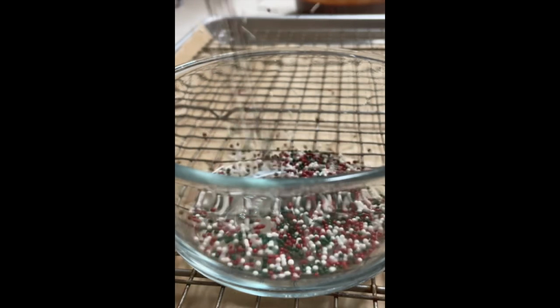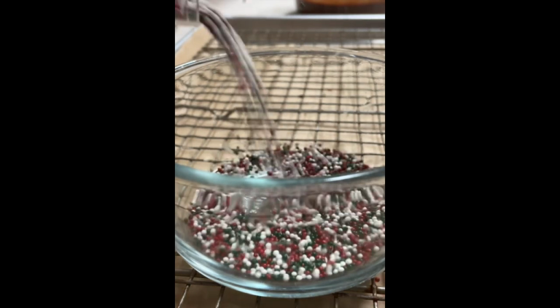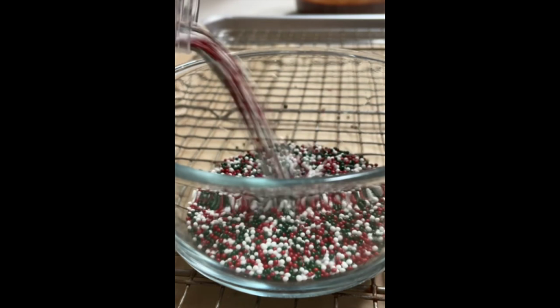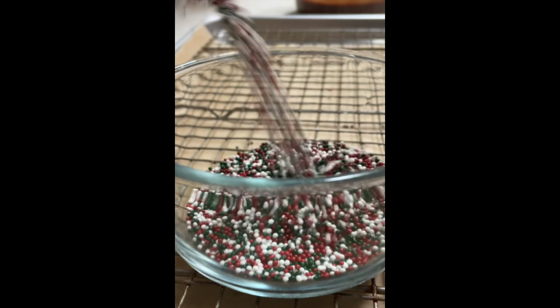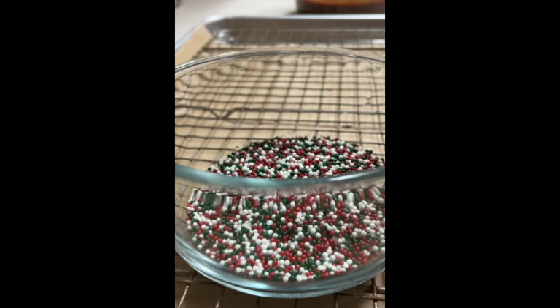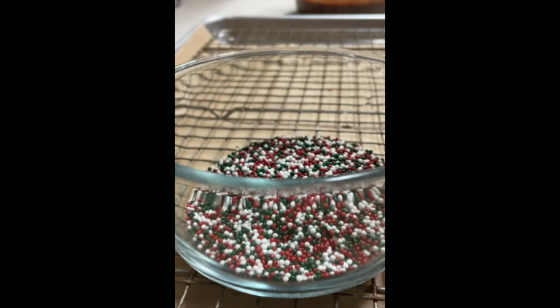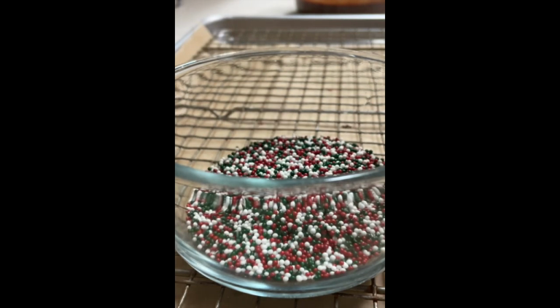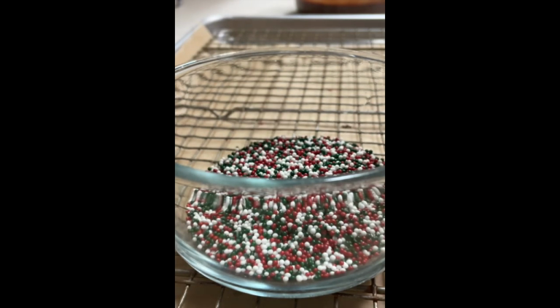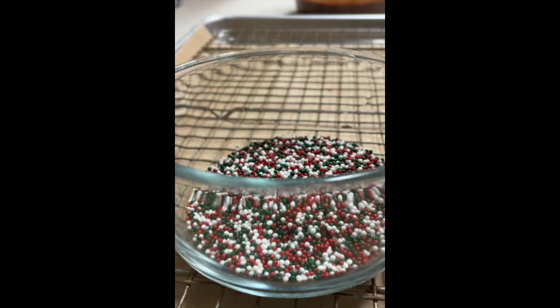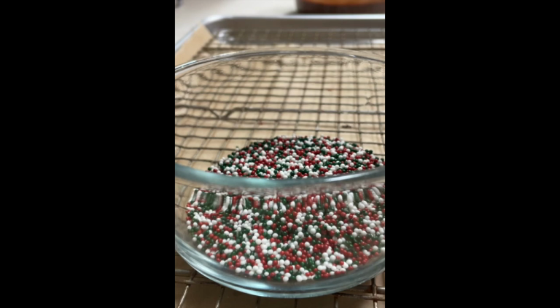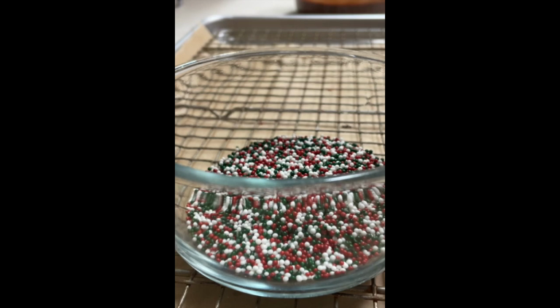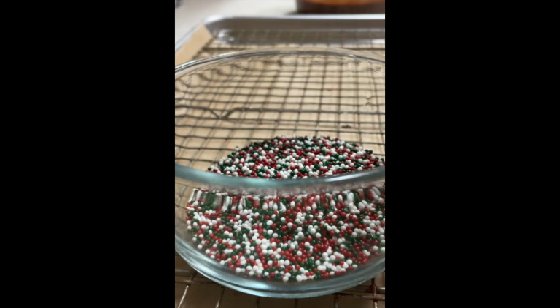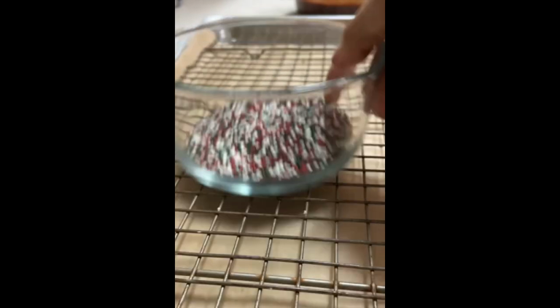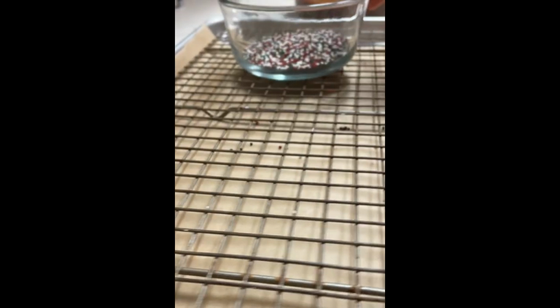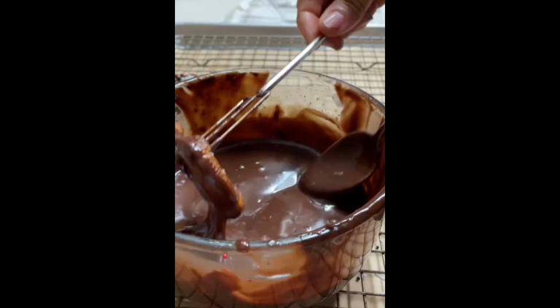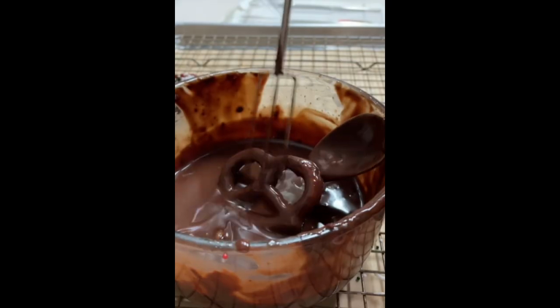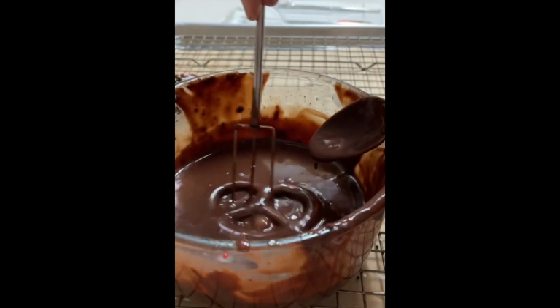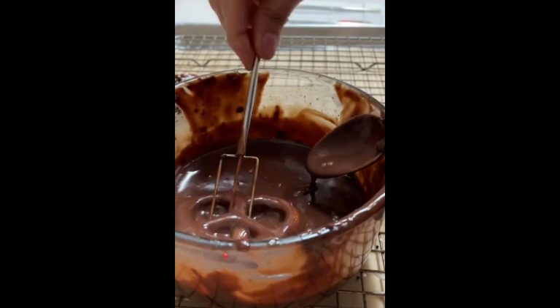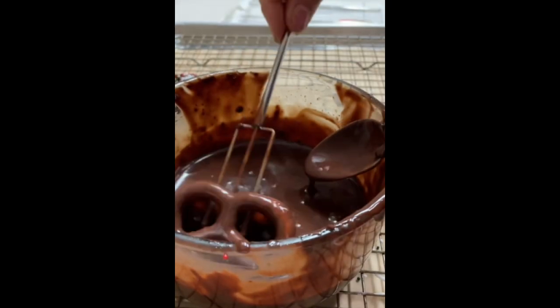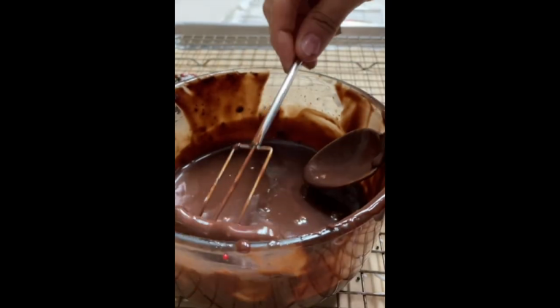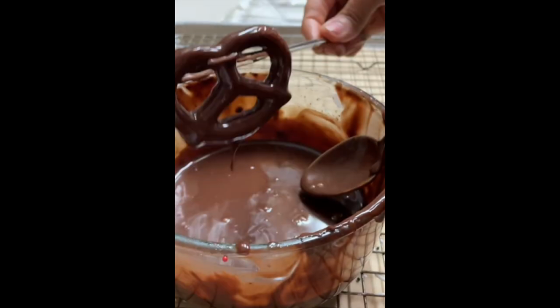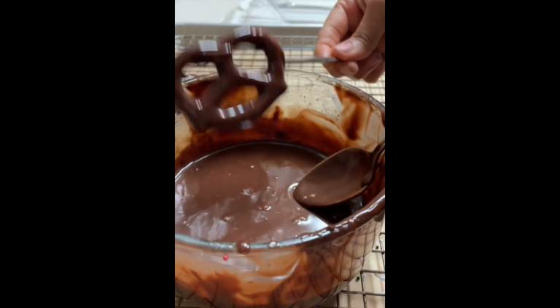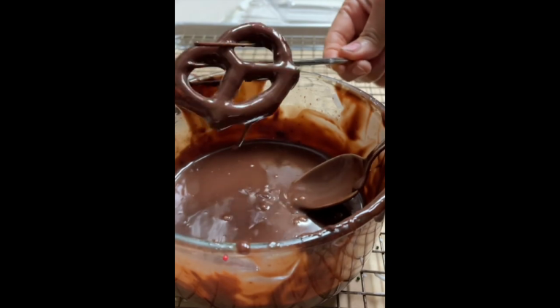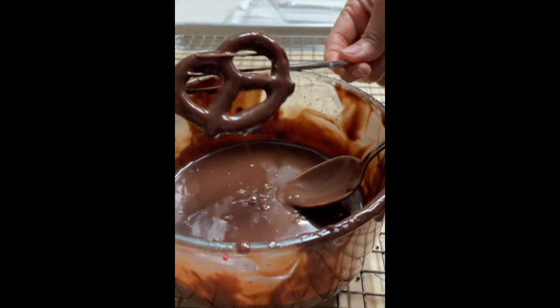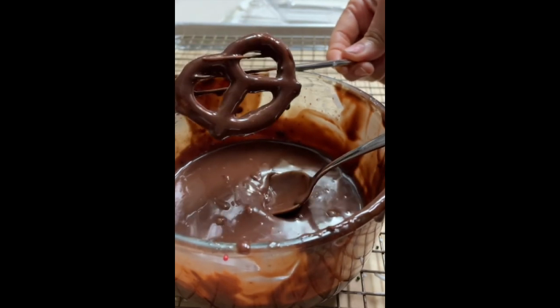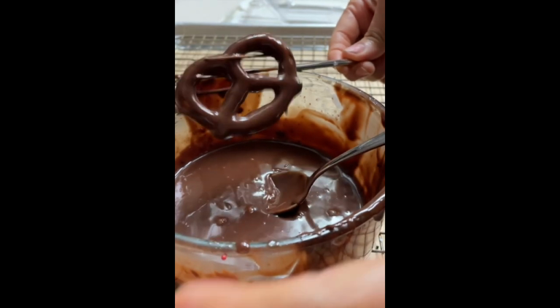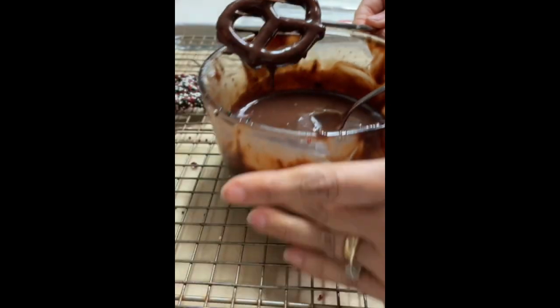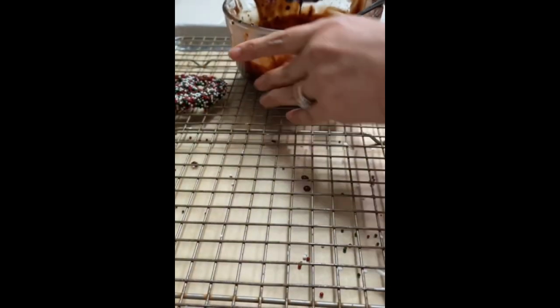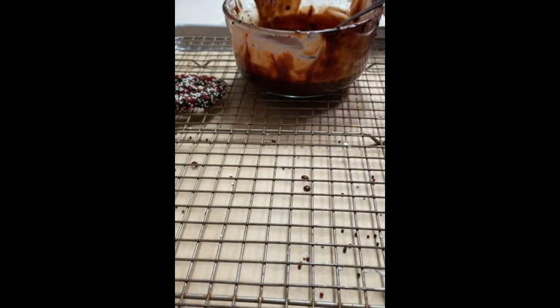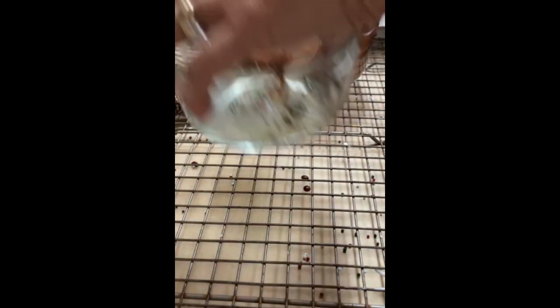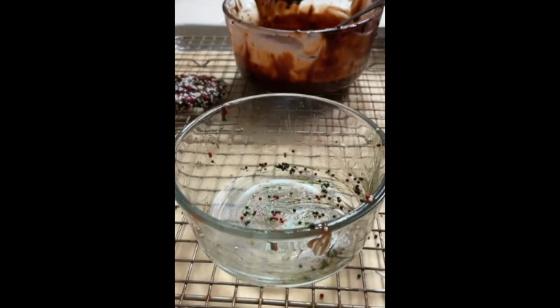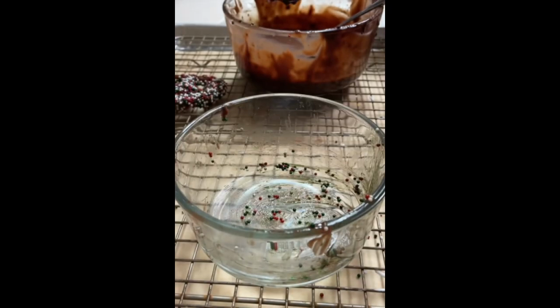In the description of this video I will leave the link for the recipe for the chocolate ganache. These pretzels are super easy to do — the only thing that you need to do is dip them in the ganache, and then you are going to cover them with your favorite candies.